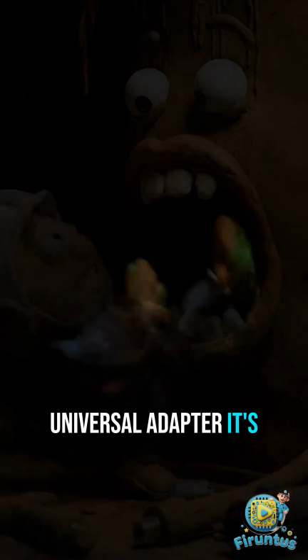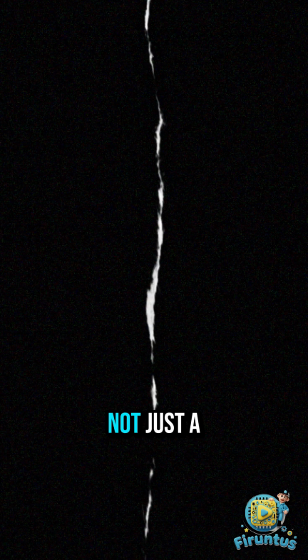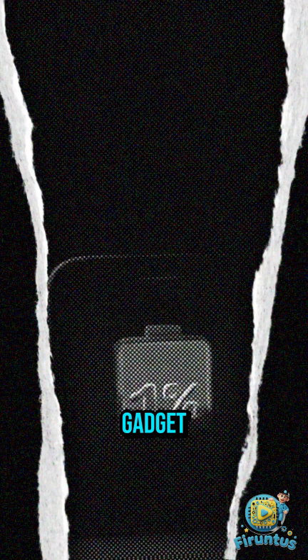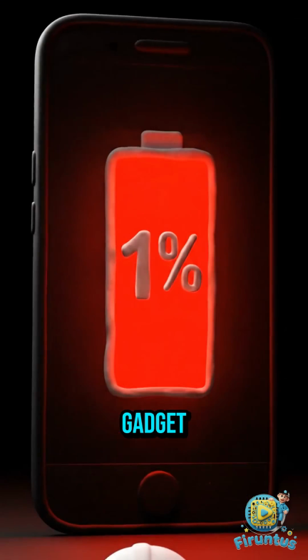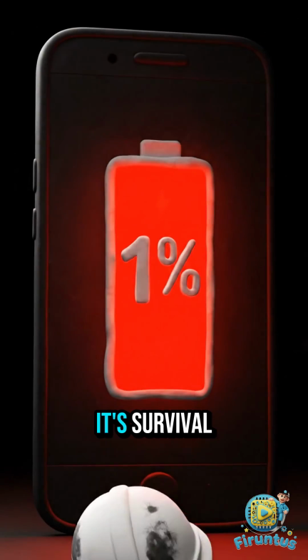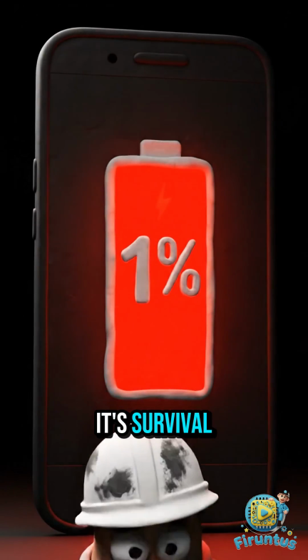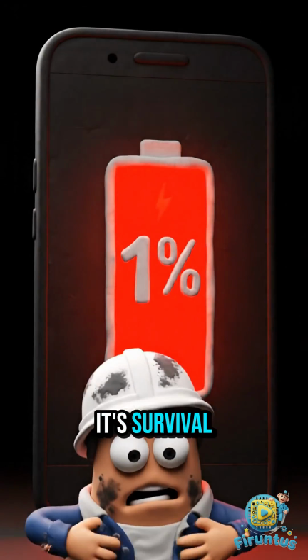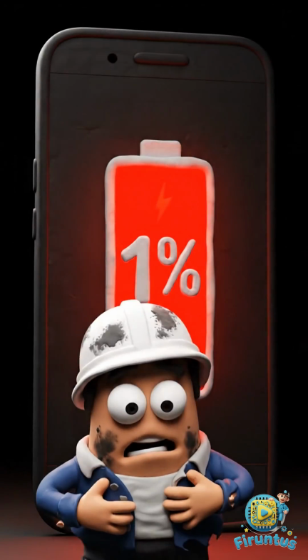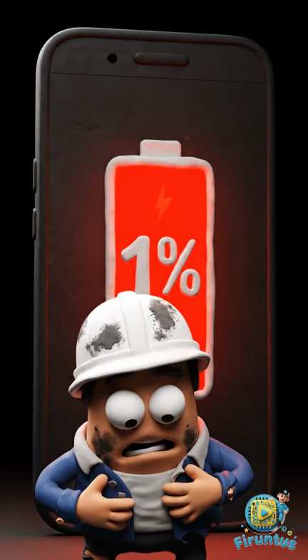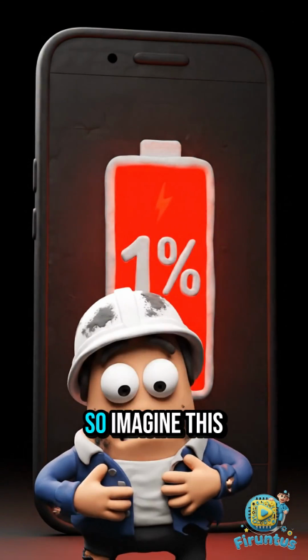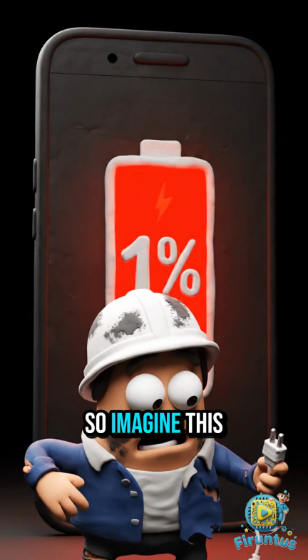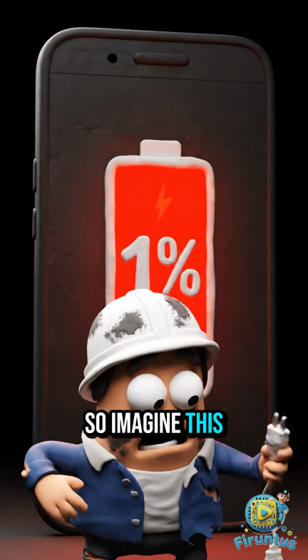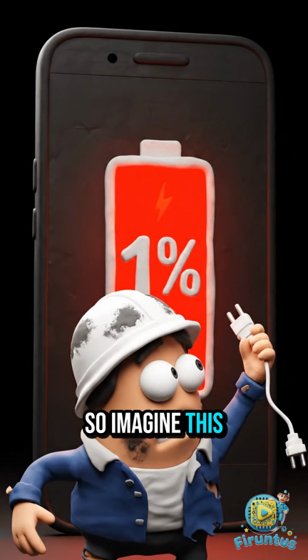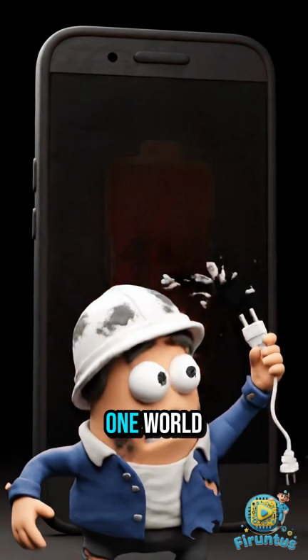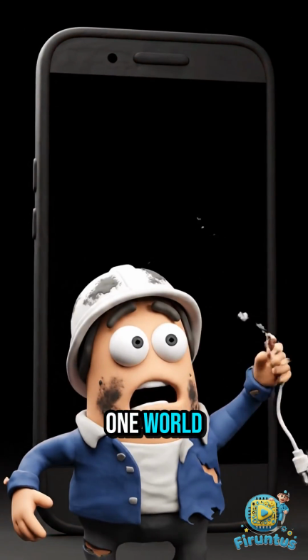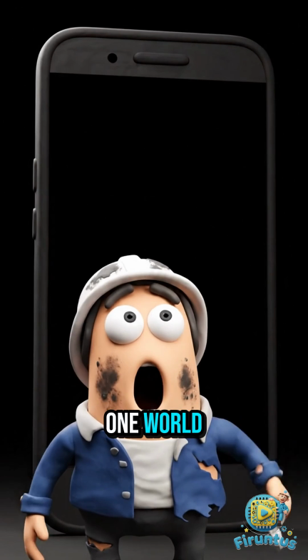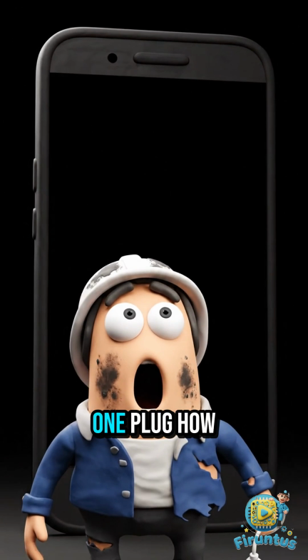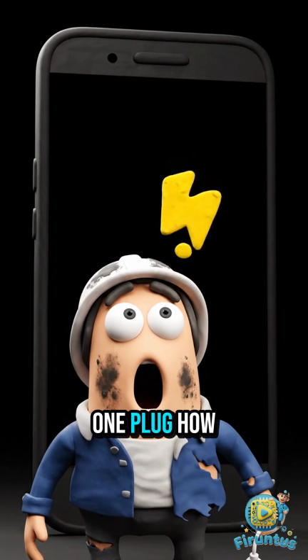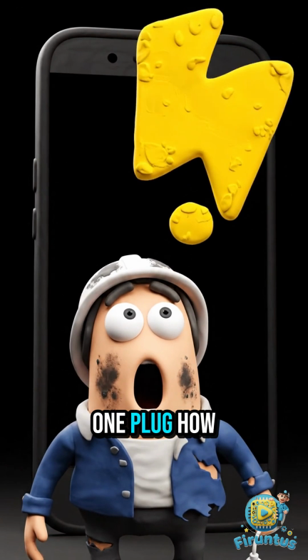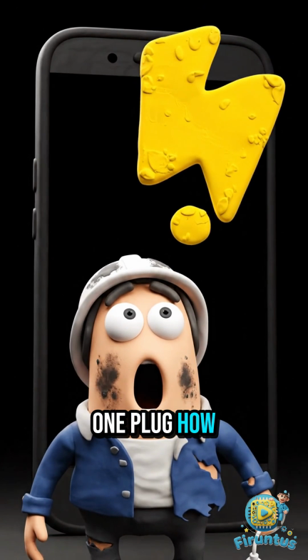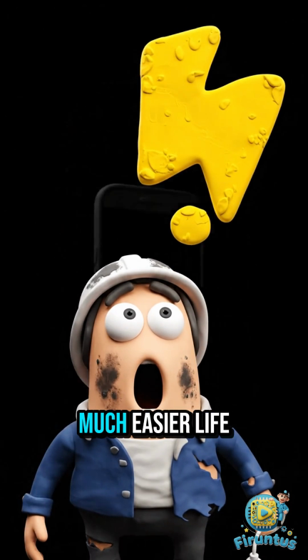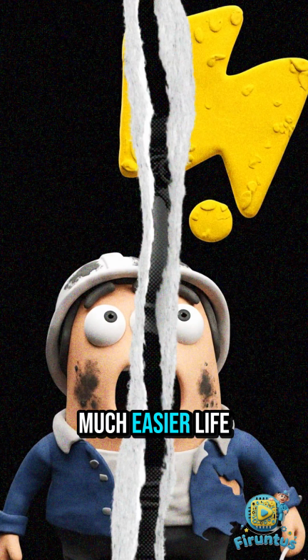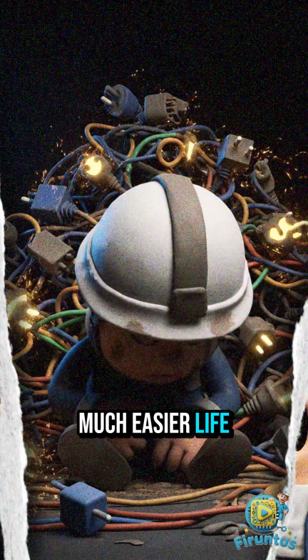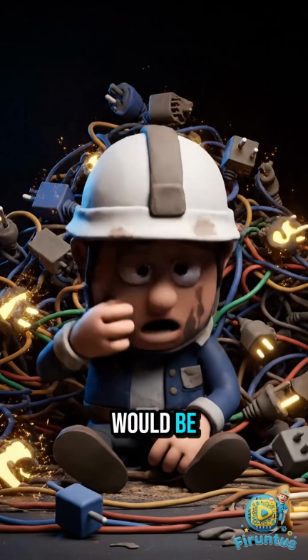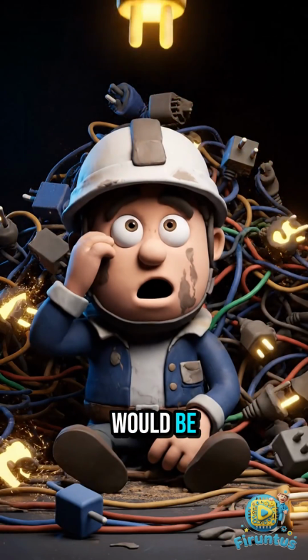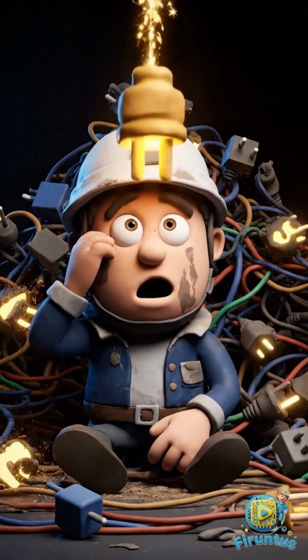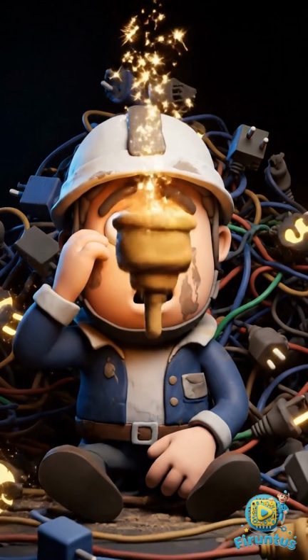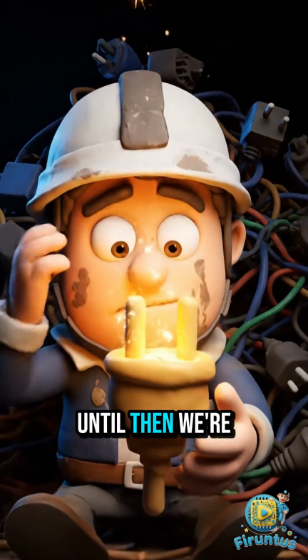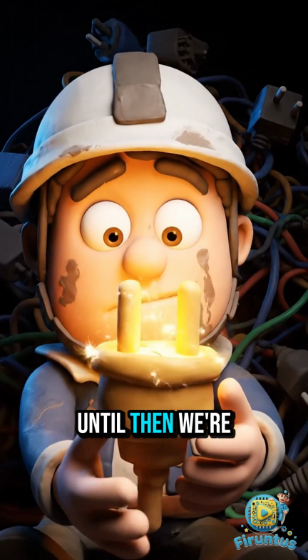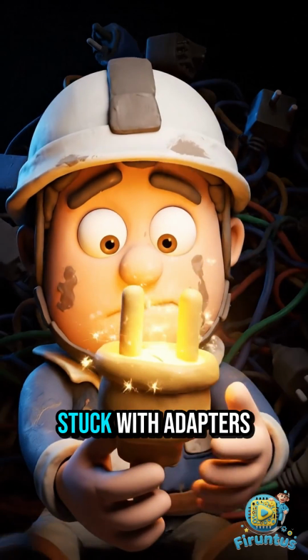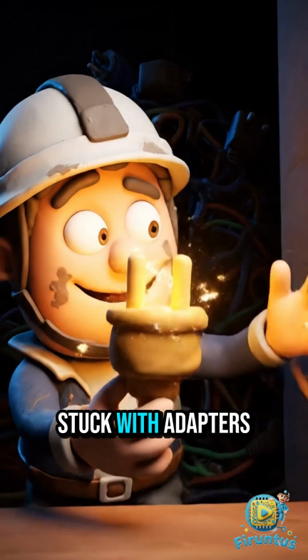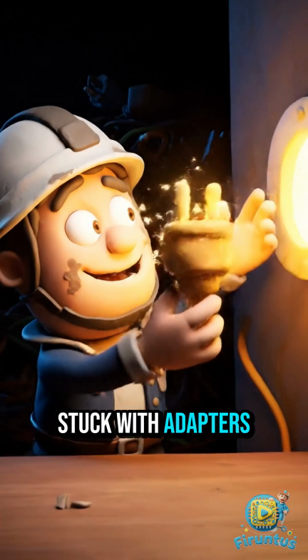It's not just a gadget — it's survival. So imagine this: one world, one plug. How much easier life would be. Until then, we're stuck with adapters.